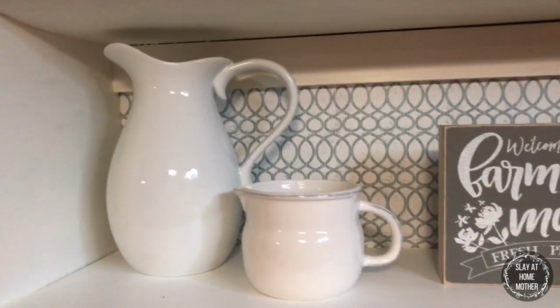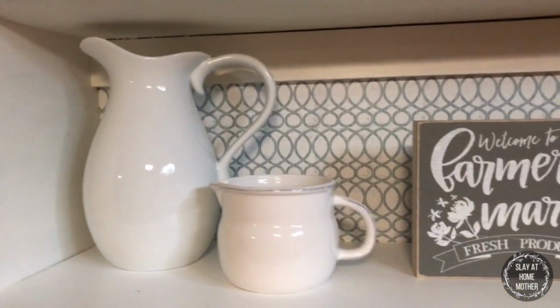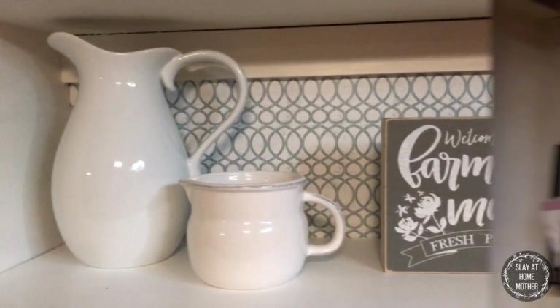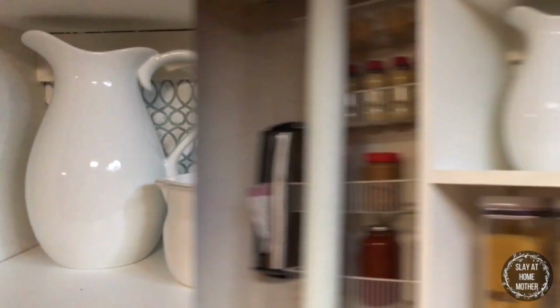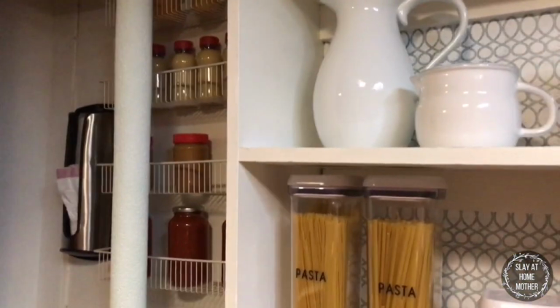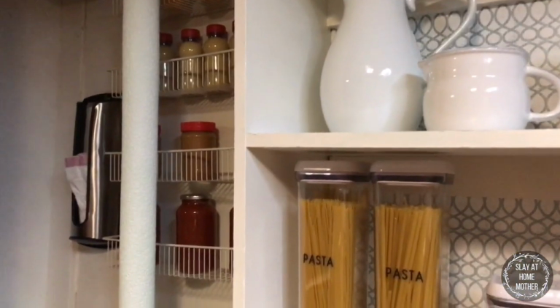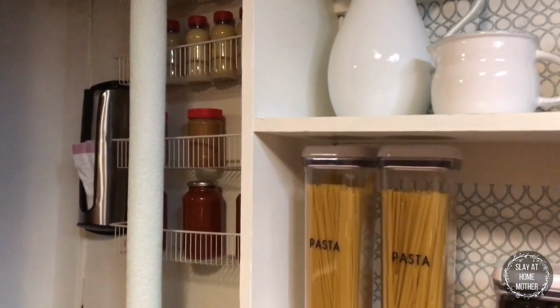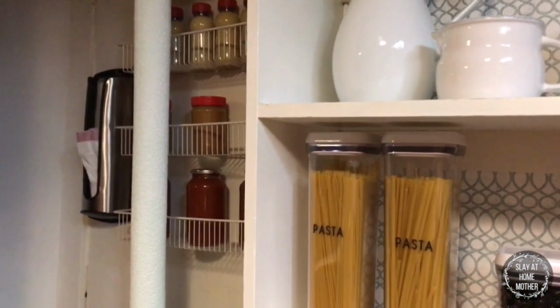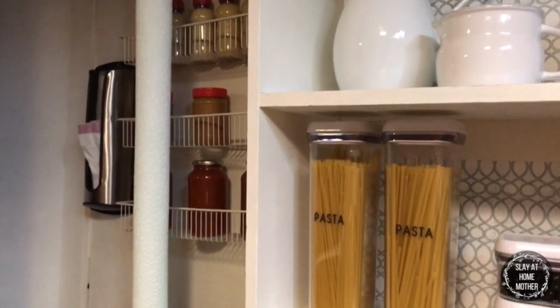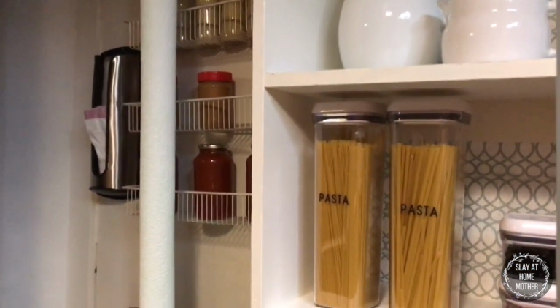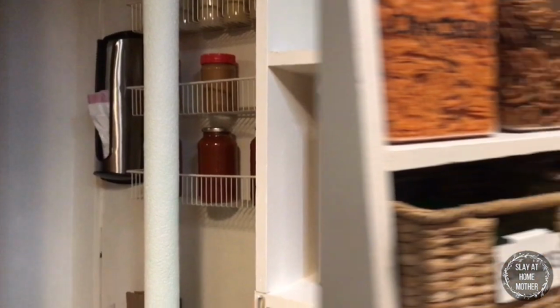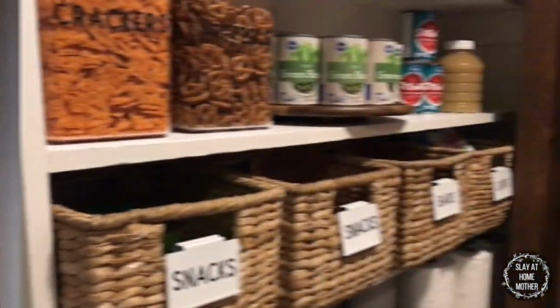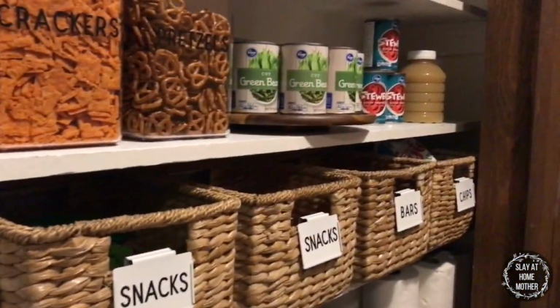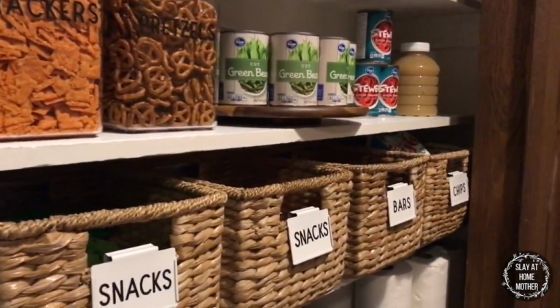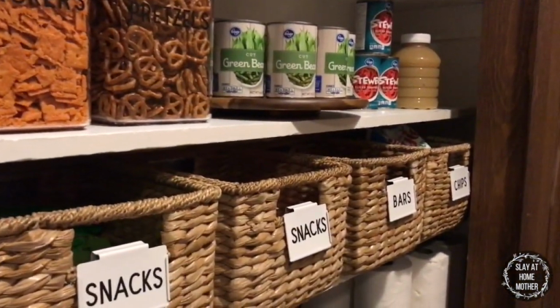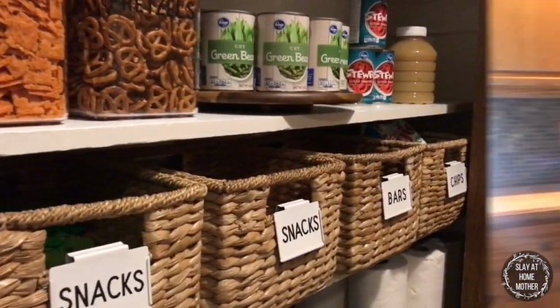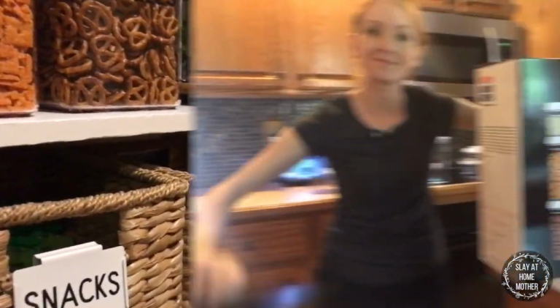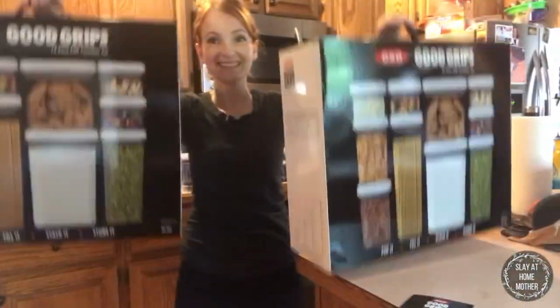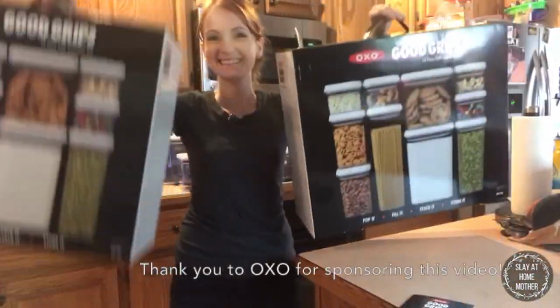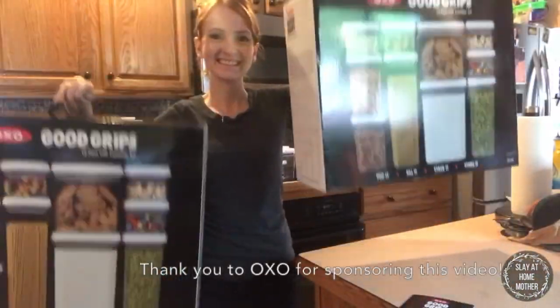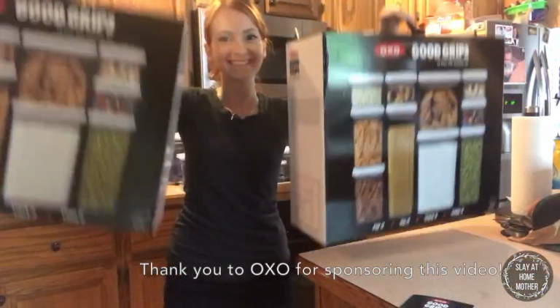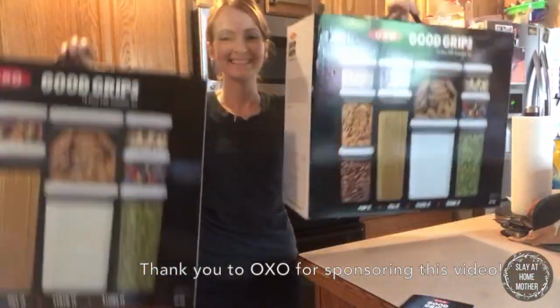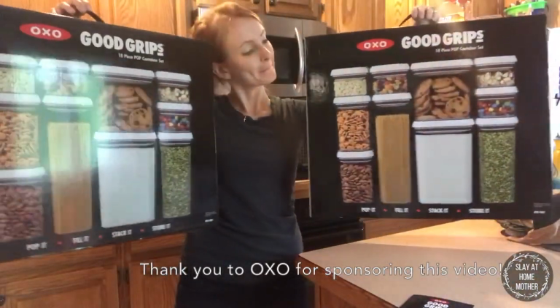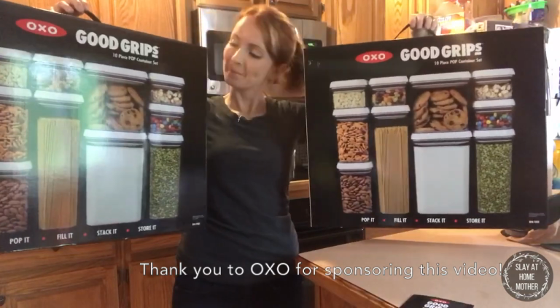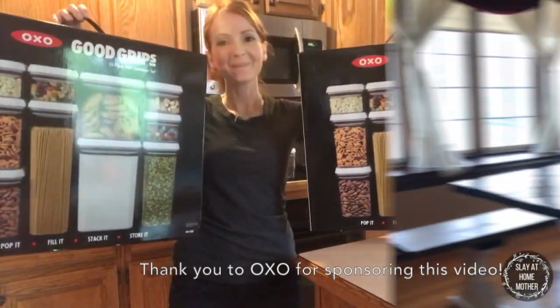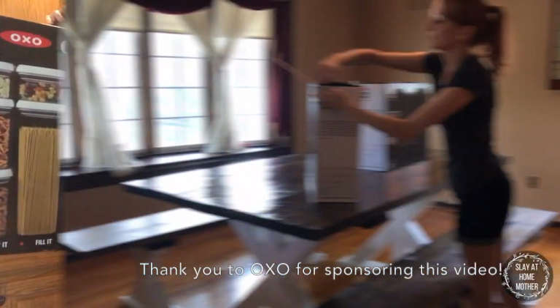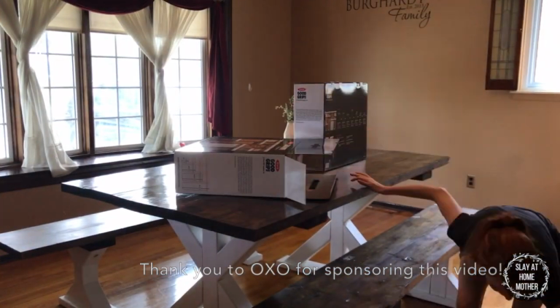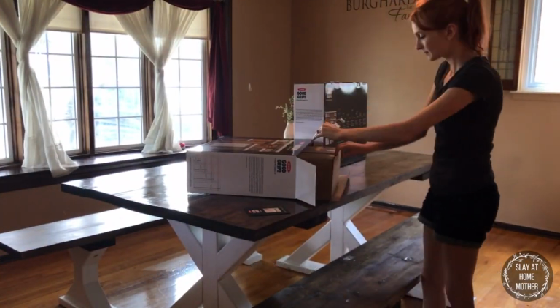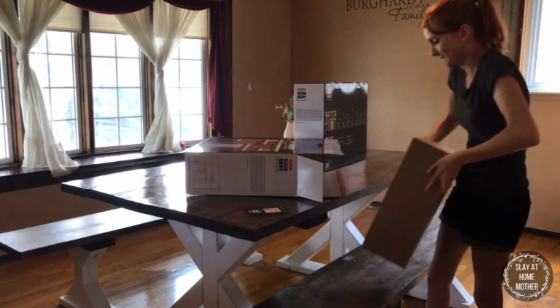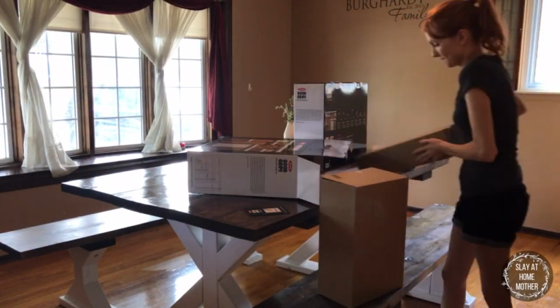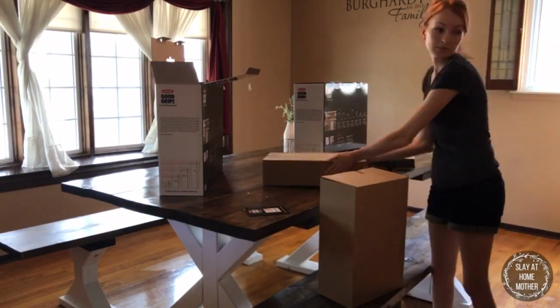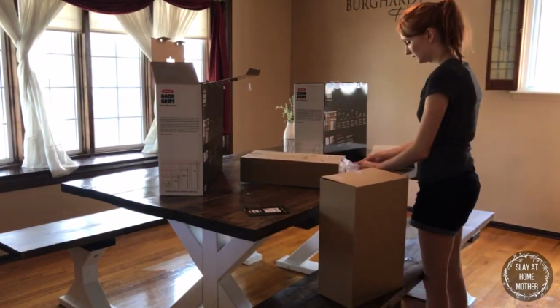Hi, this is Corinne from slayathomeother.com. Today I'm going to be sharing with you my pantry refresh. I just got these containers from OXO and I'm really excited to use them in my pantry.